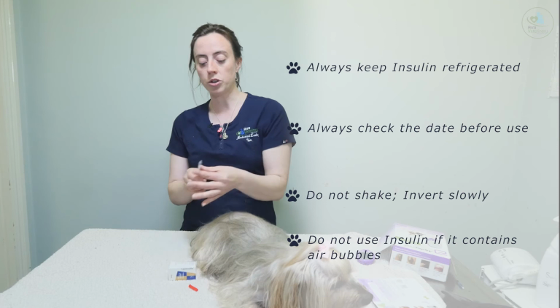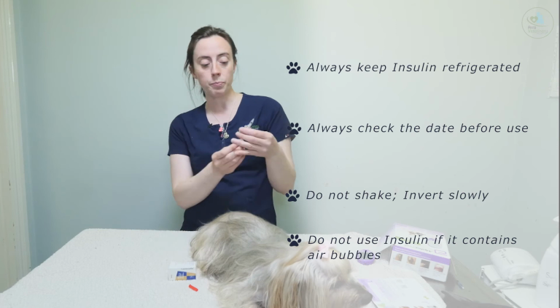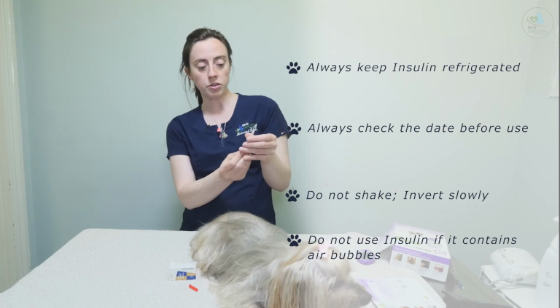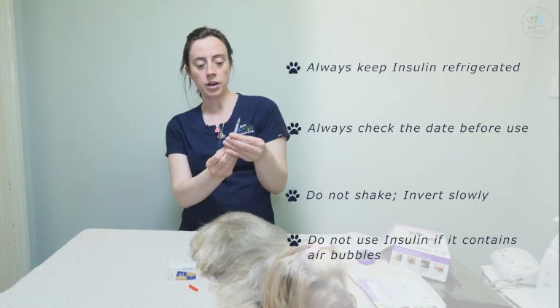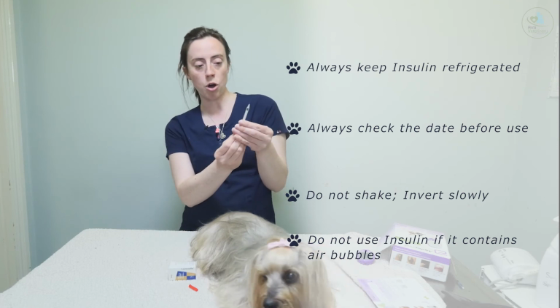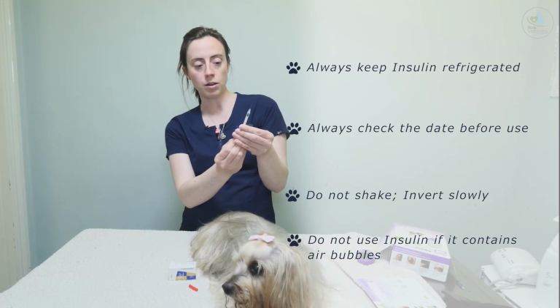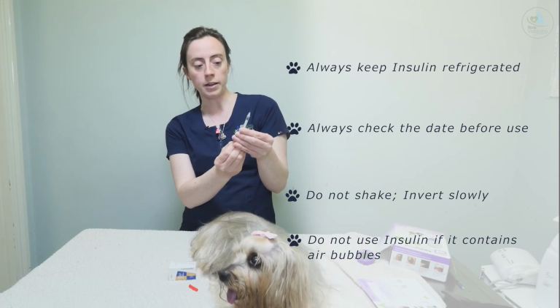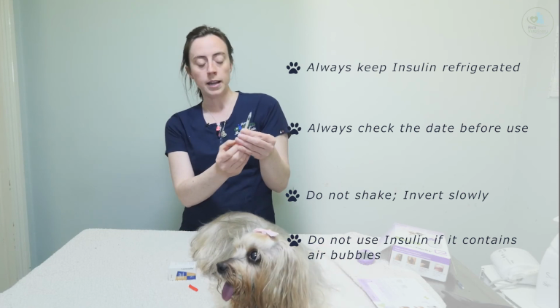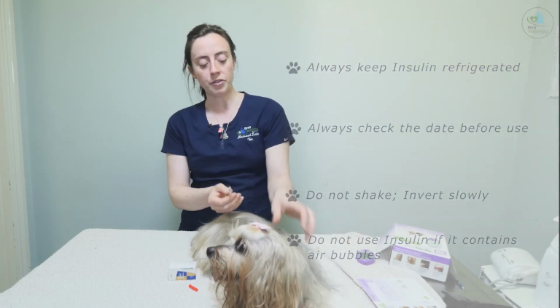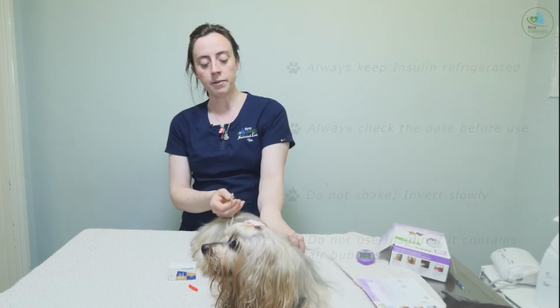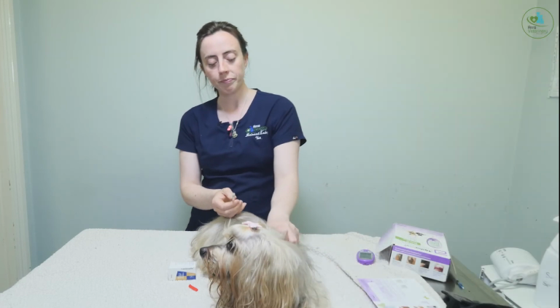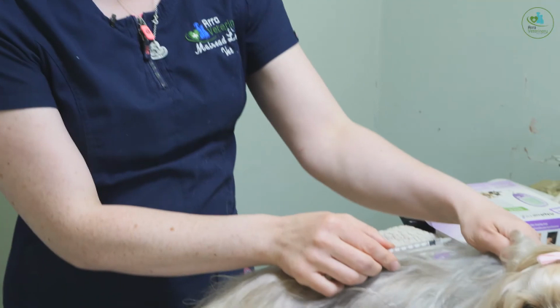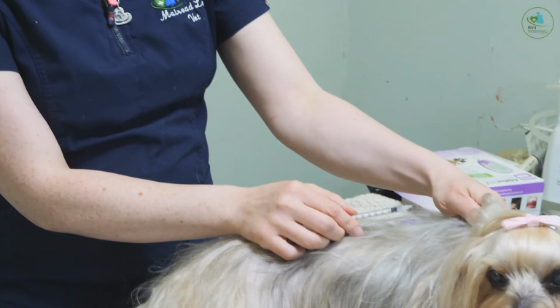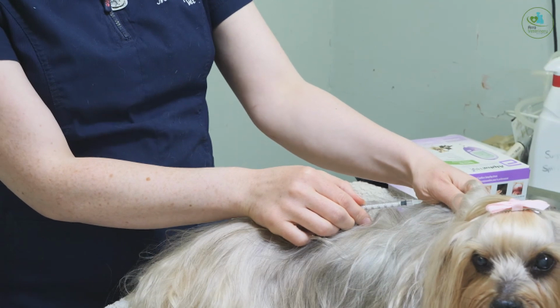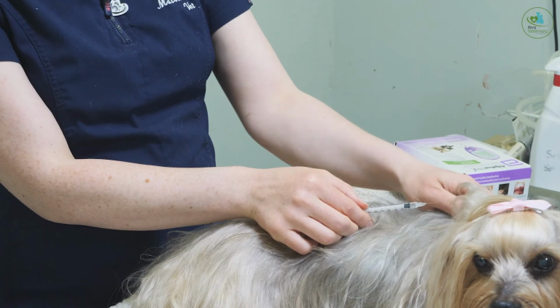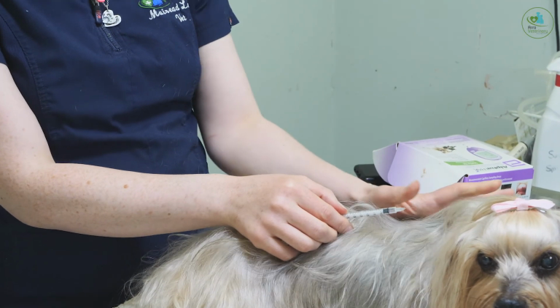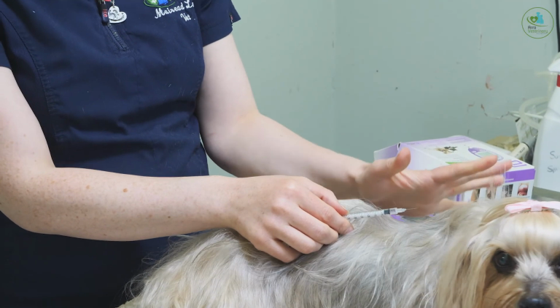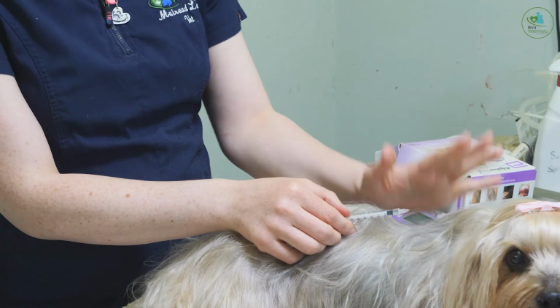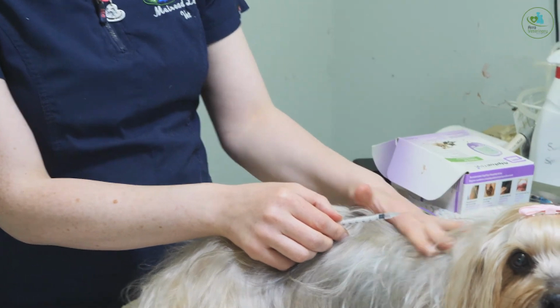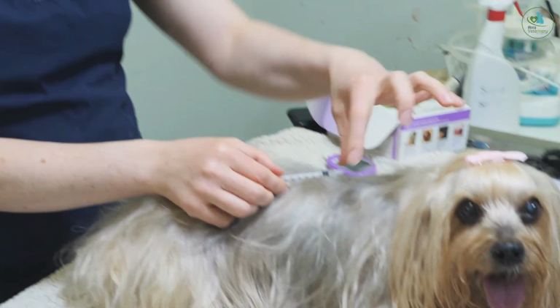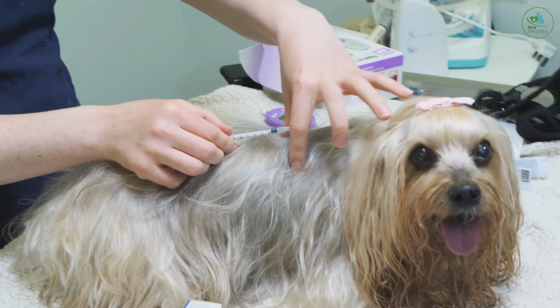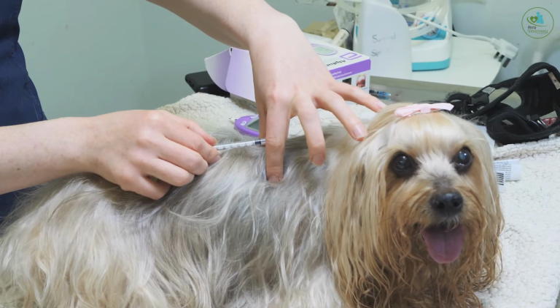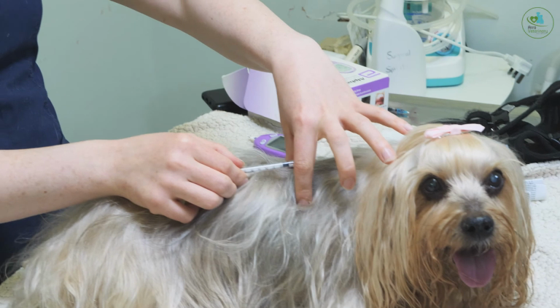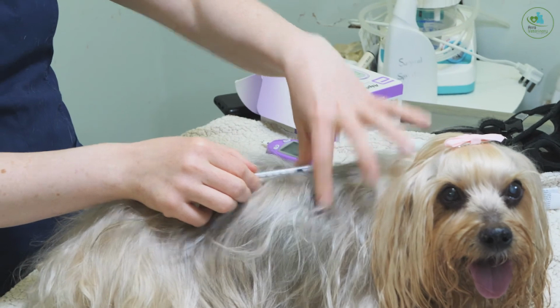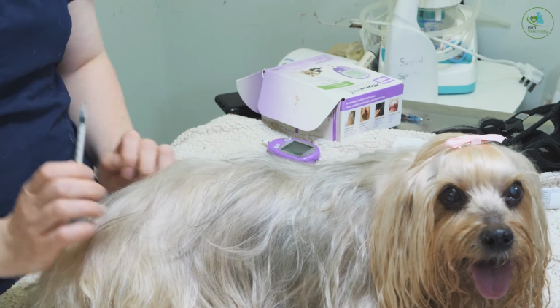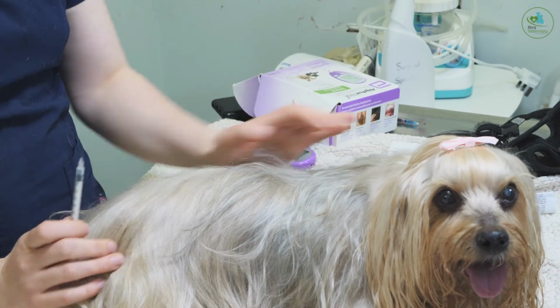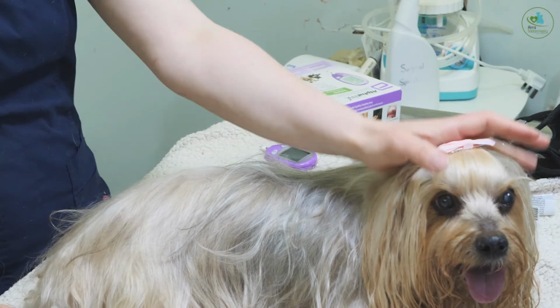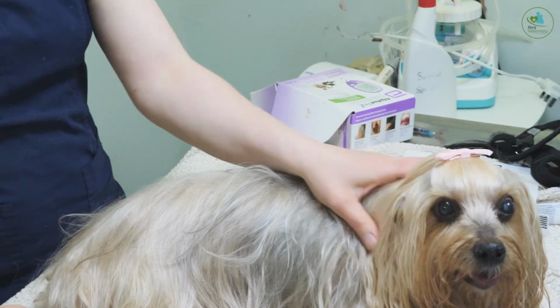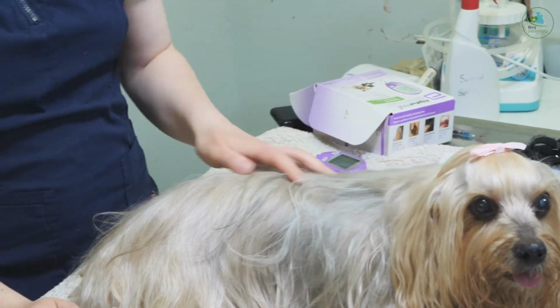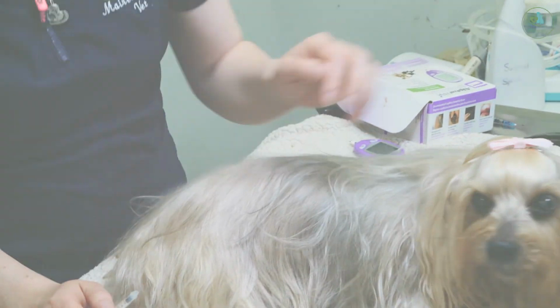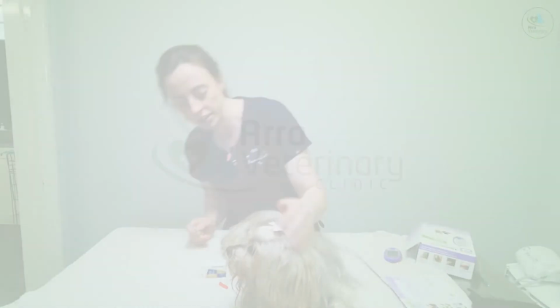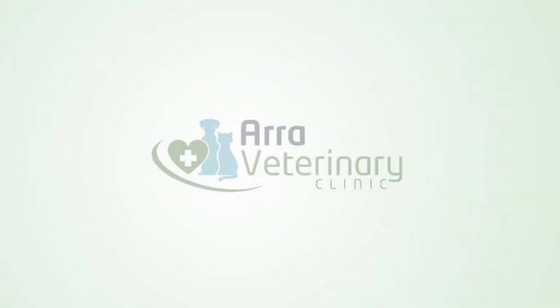So again, what you do is put your syringe in, draw back slowly, lift the skin. I always tell our owners to drop the skin again nice and slowly after you put the needle in, and then give your injection.